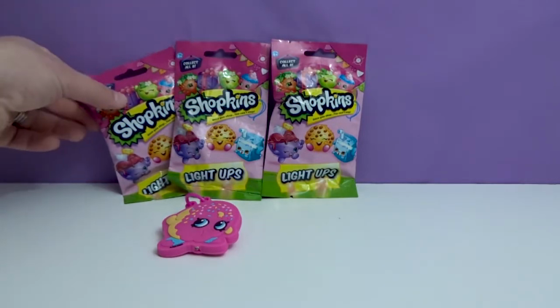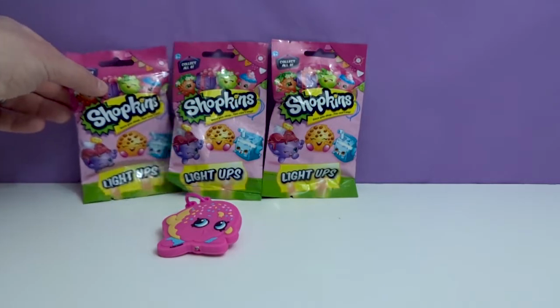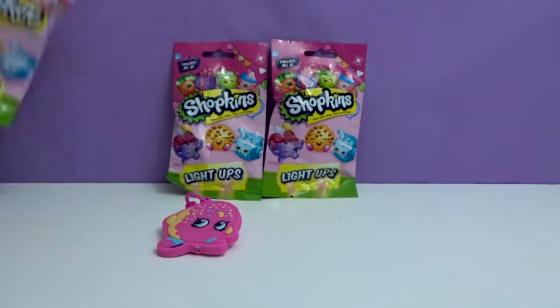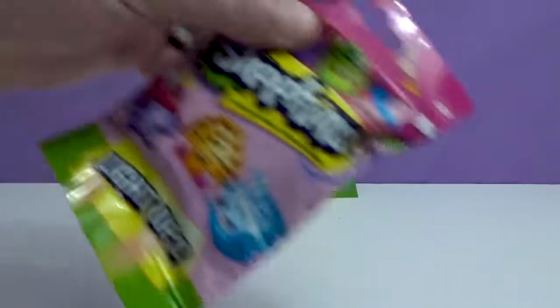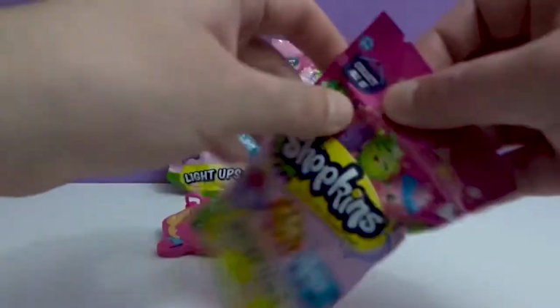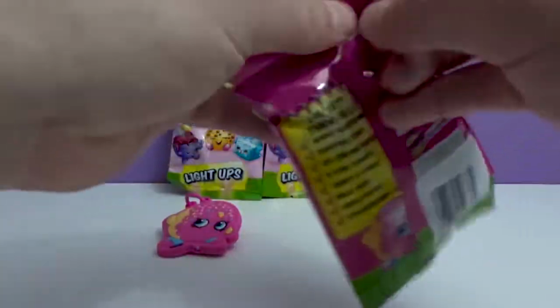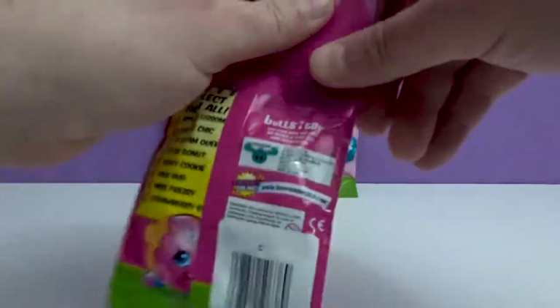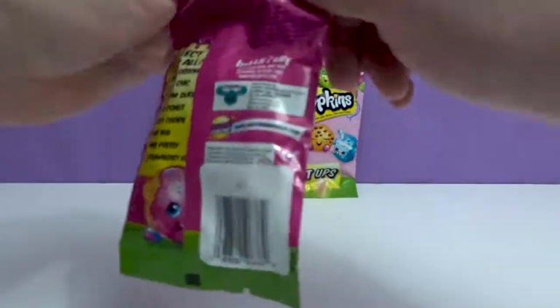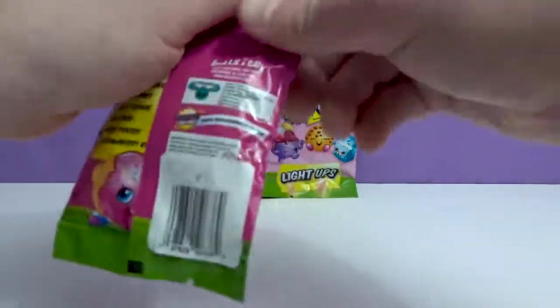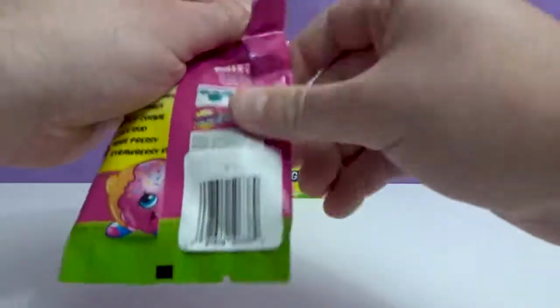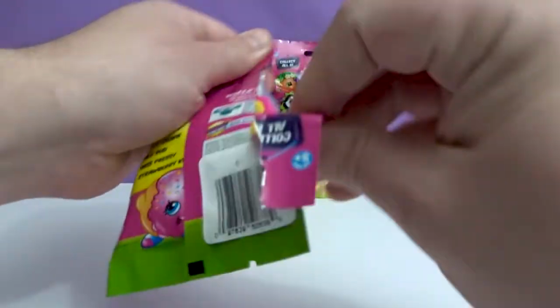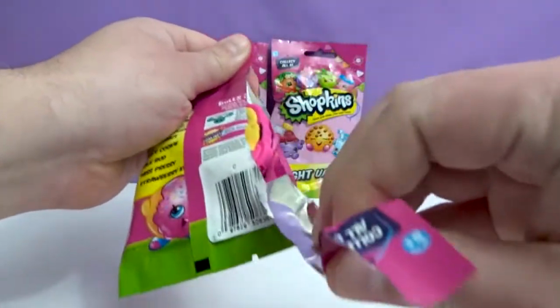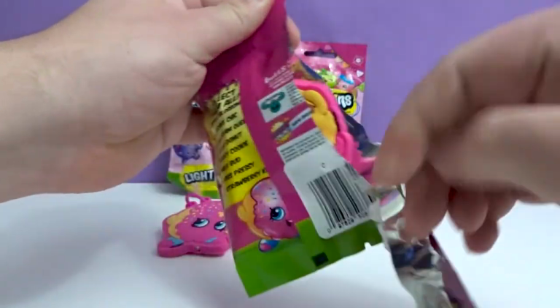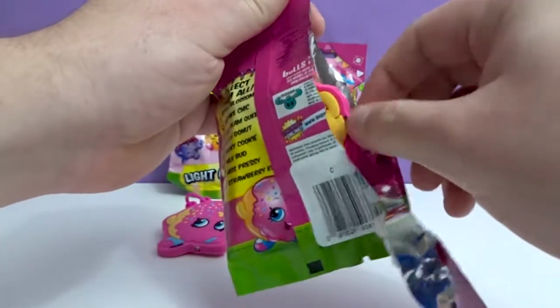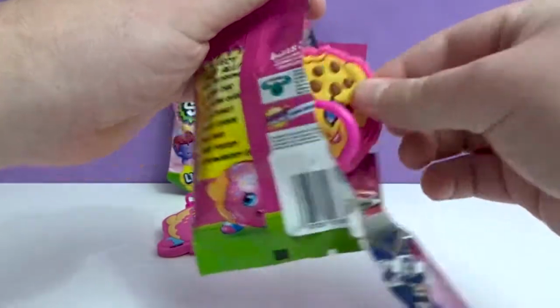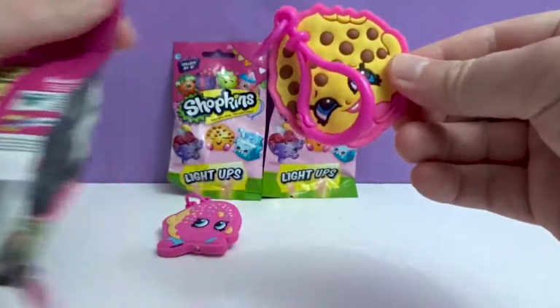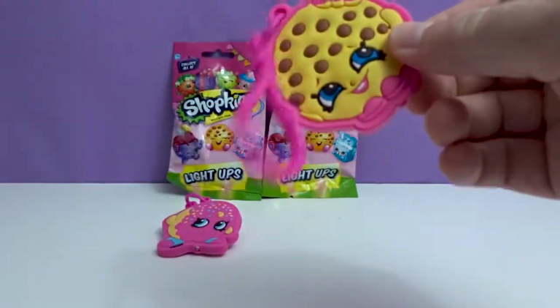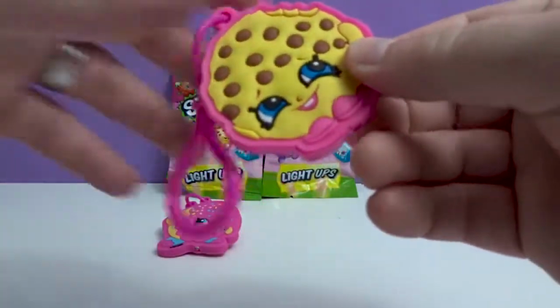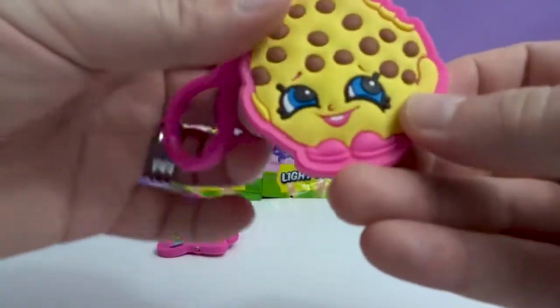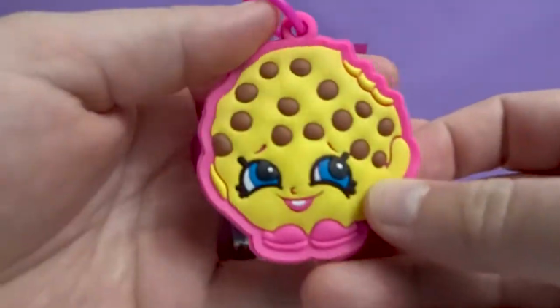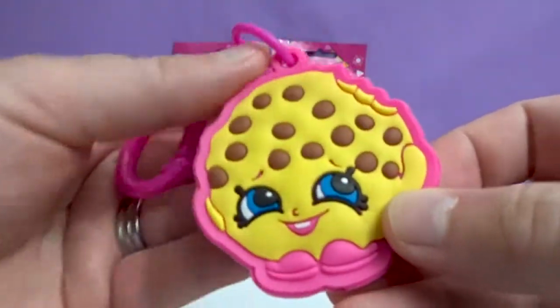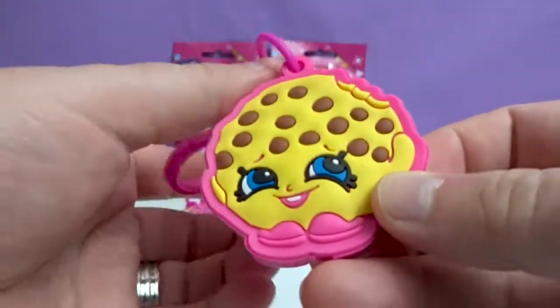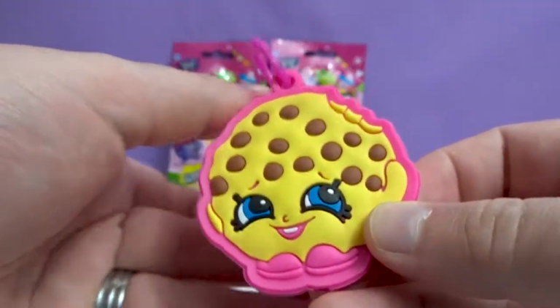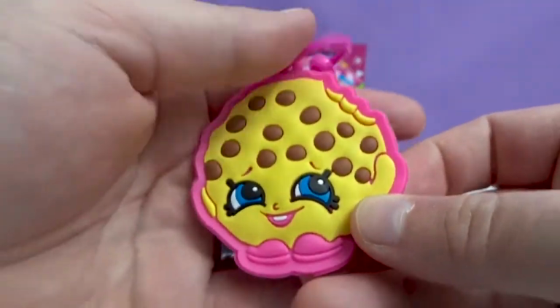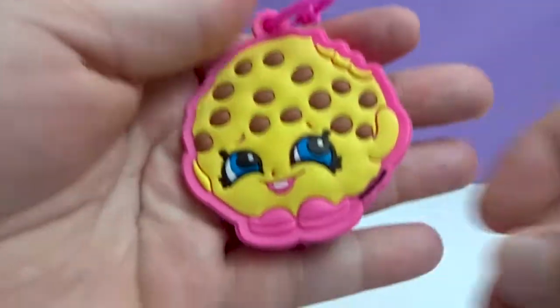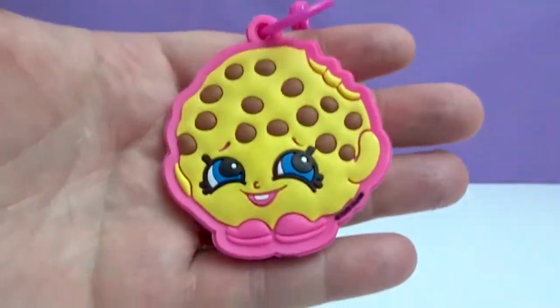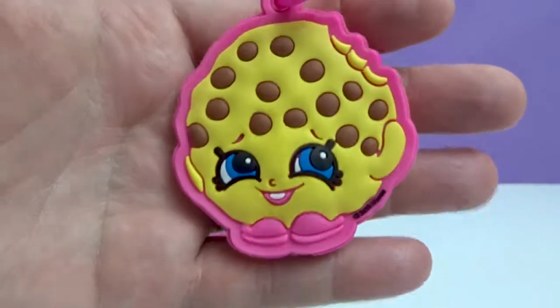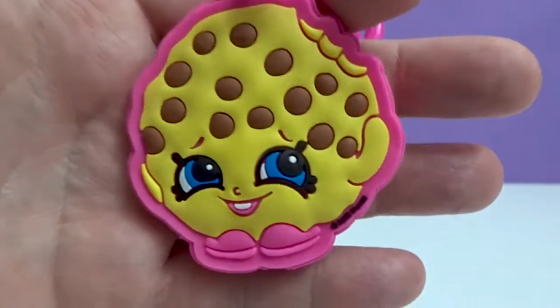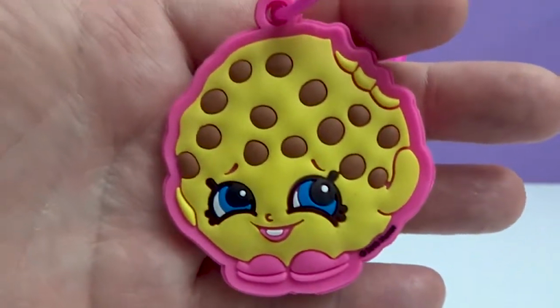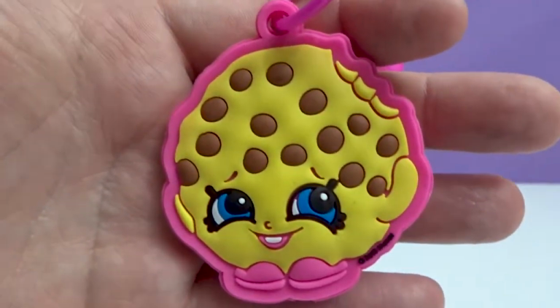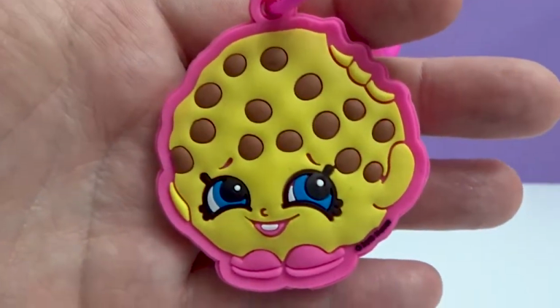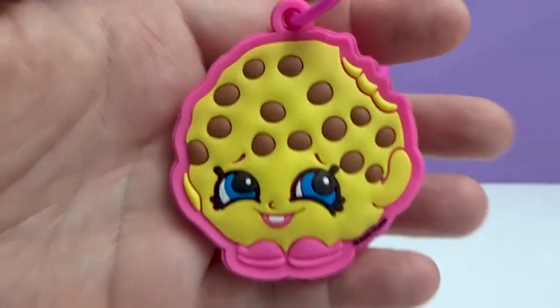I'll pick this one over here. Let's see who you get. We got Cookie Cookie in the last video, but go check out the other video and see who else we got in that one.